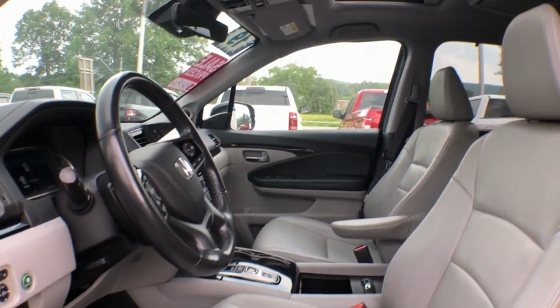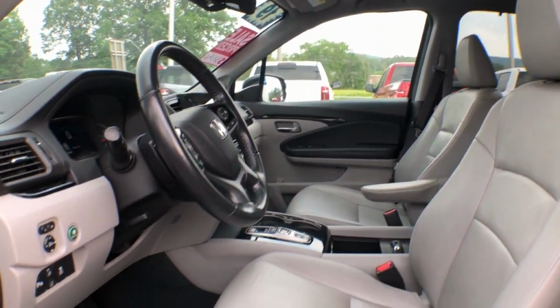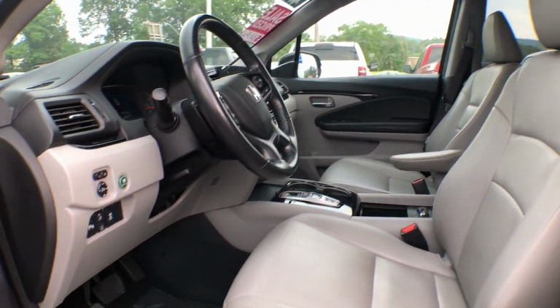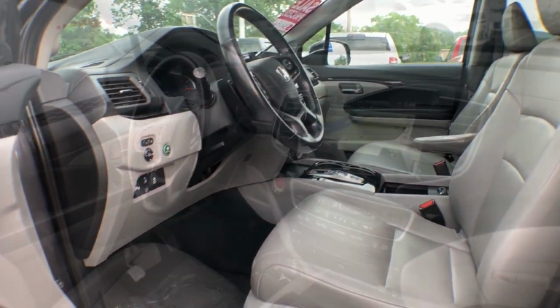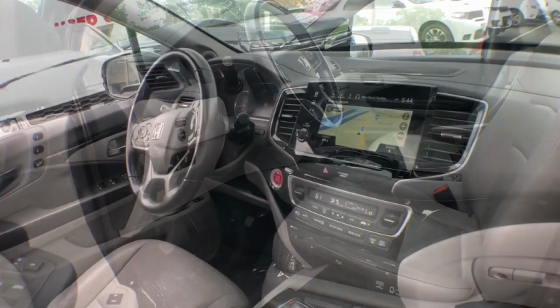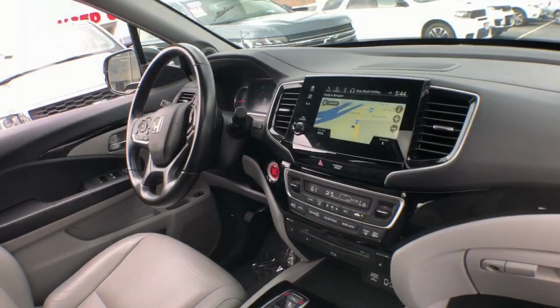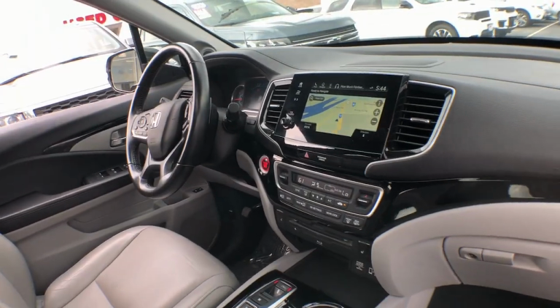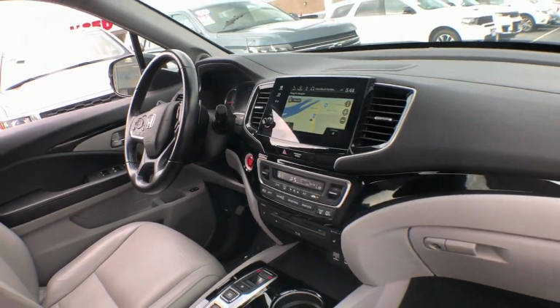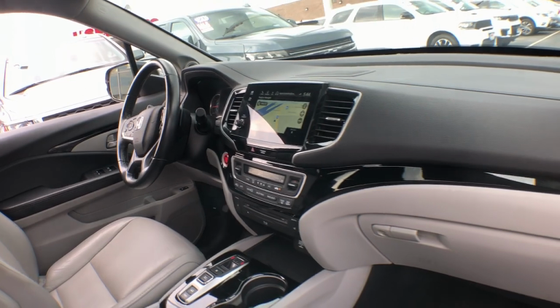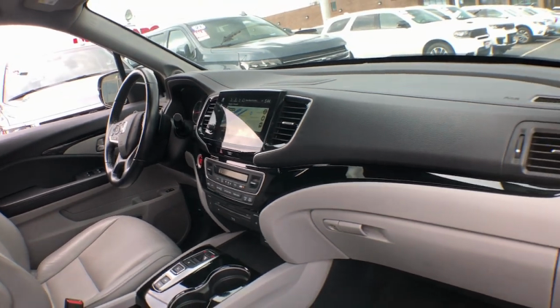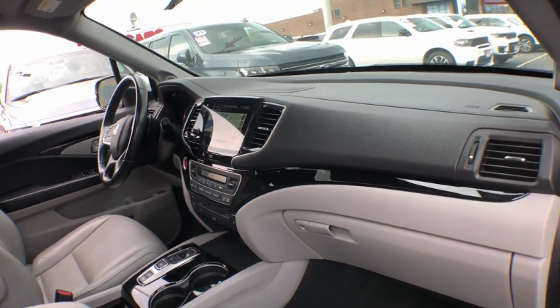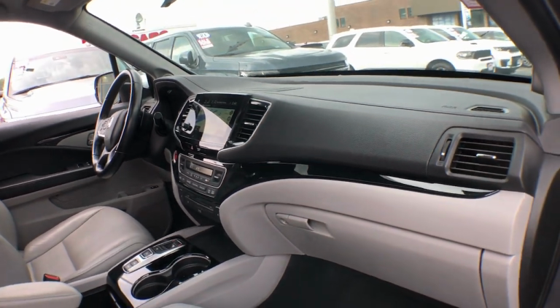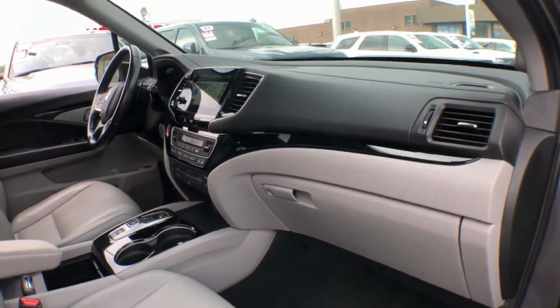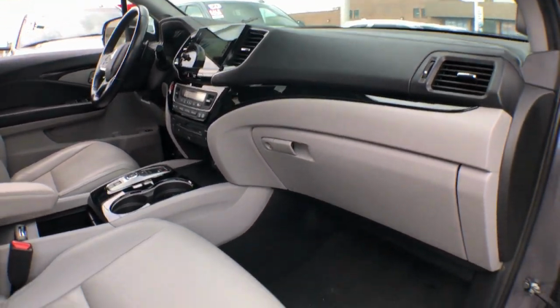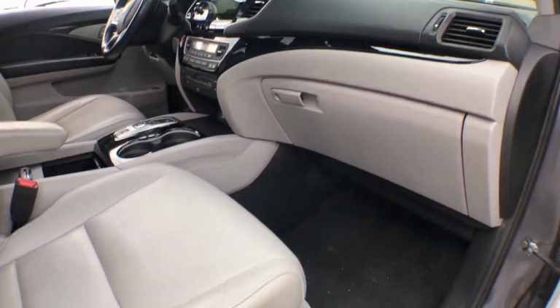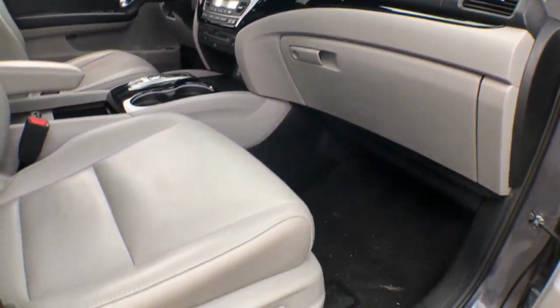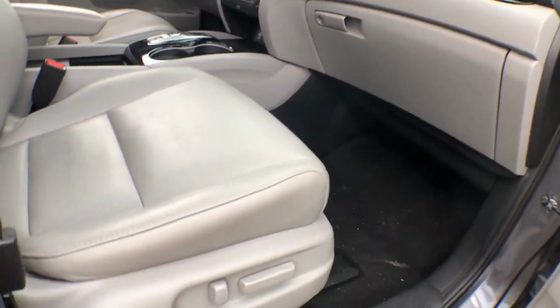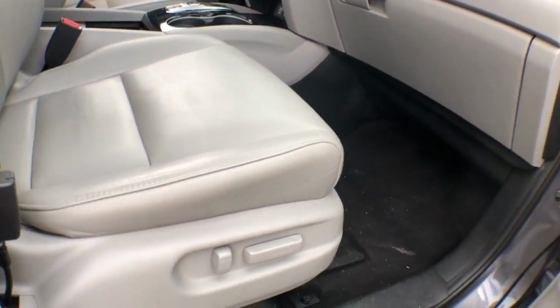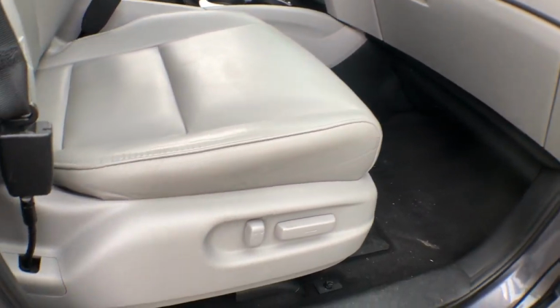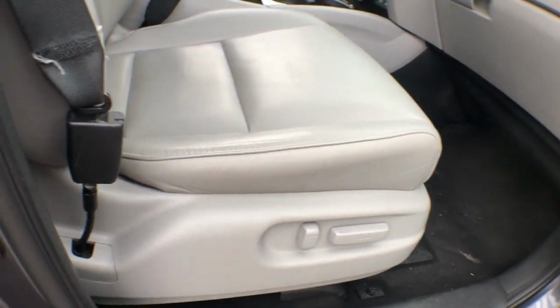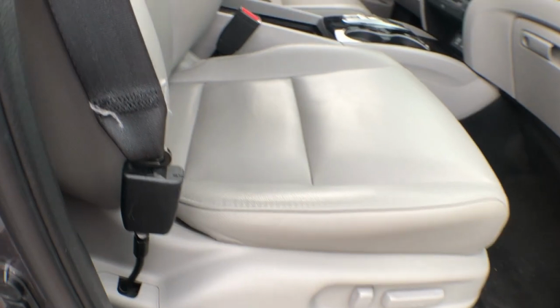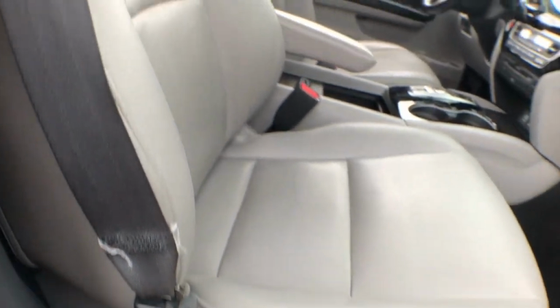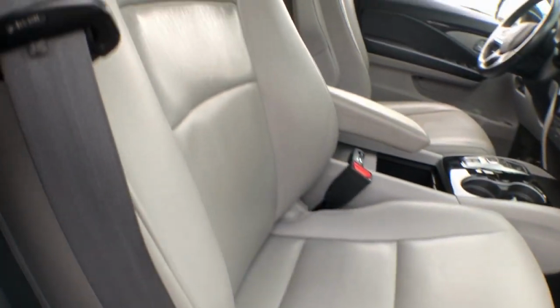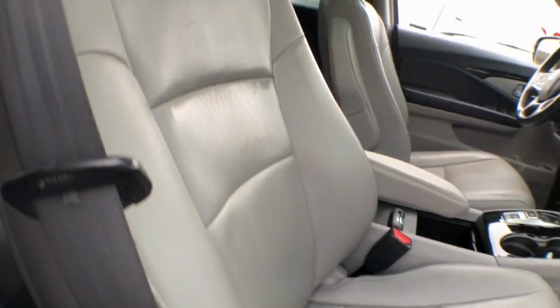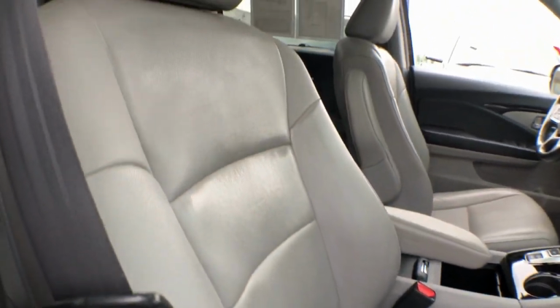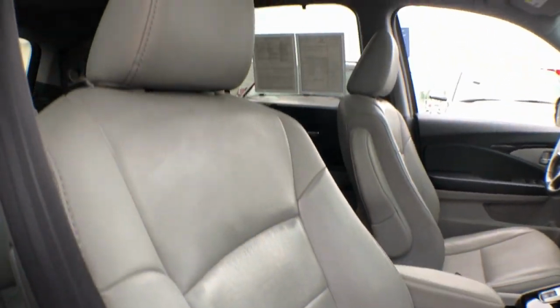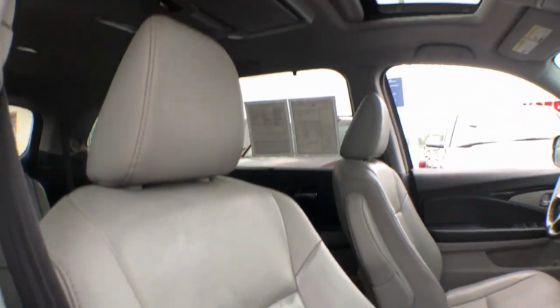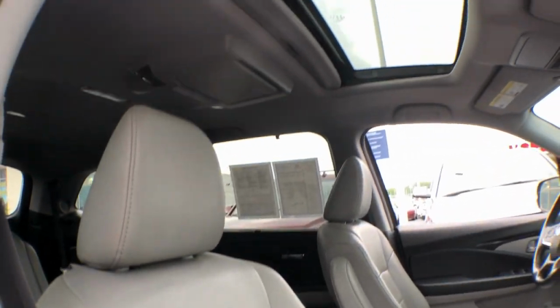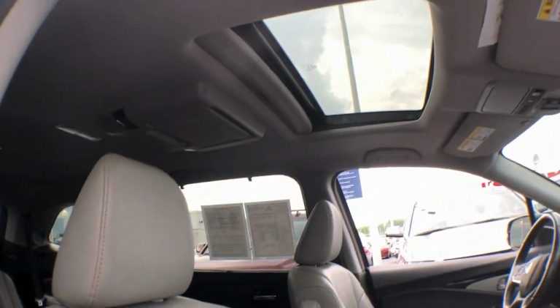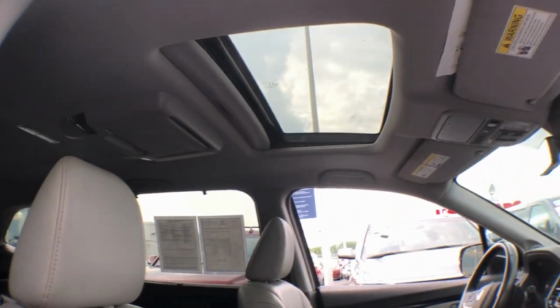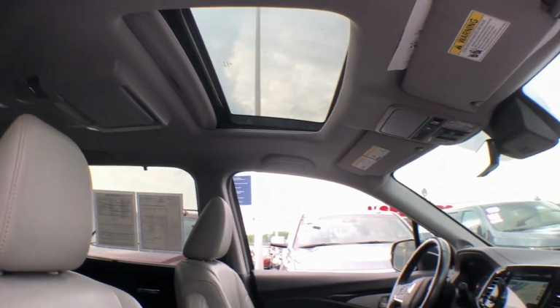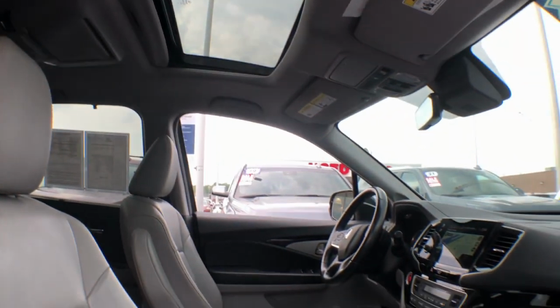Pre-collision system, lane departure warning, all-wheel drive, hands-free liftgate, keyless entry, sunroof/moonroof, navigation system, power liftgate, lane keeping assist, remote engine start.